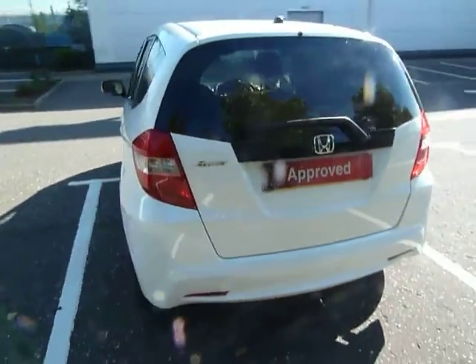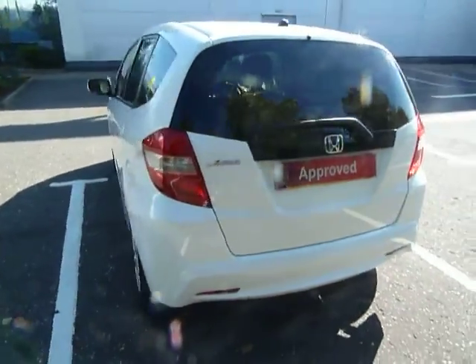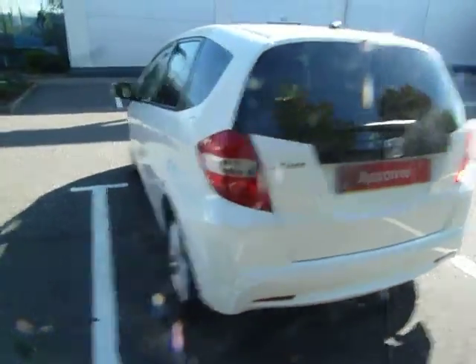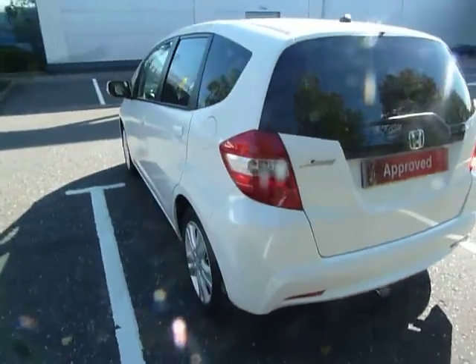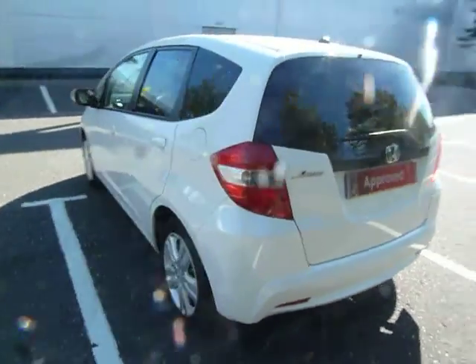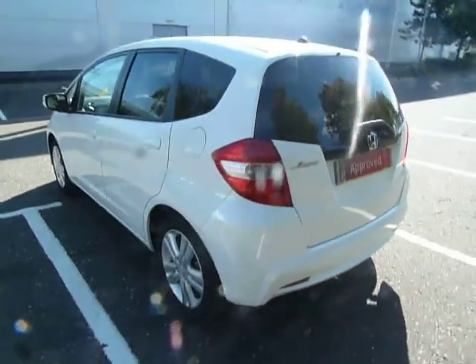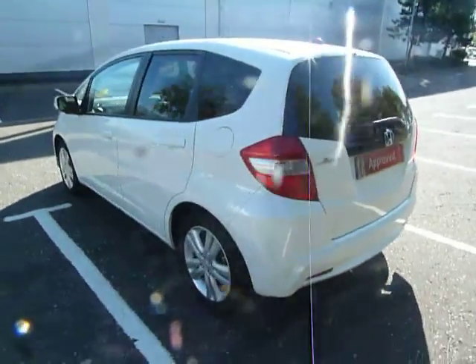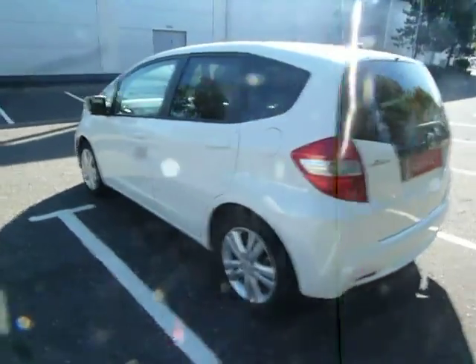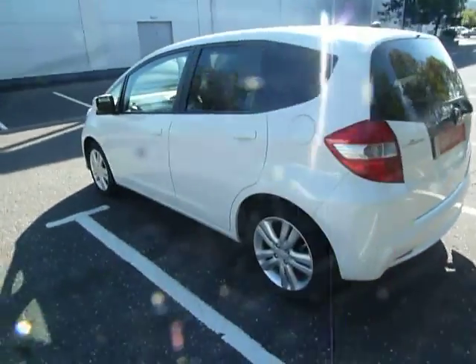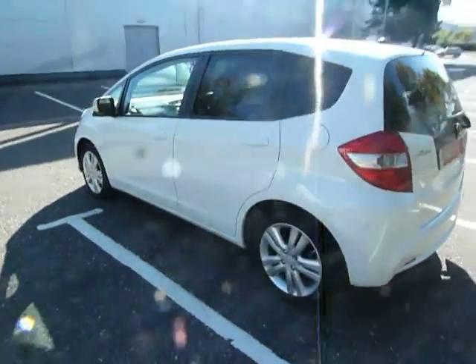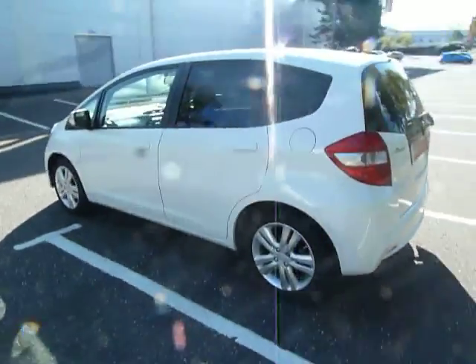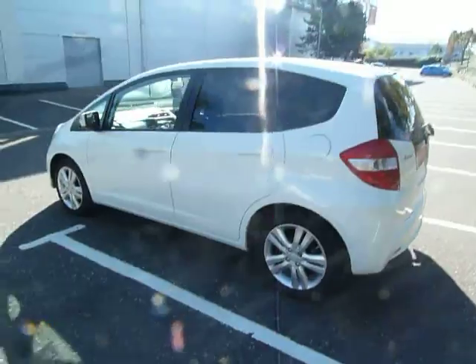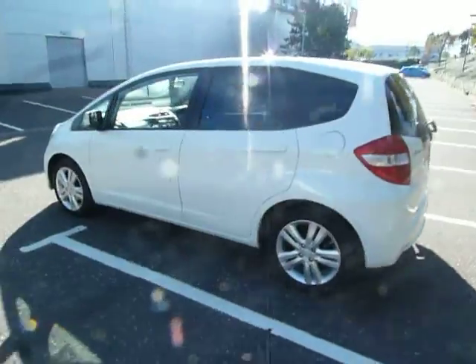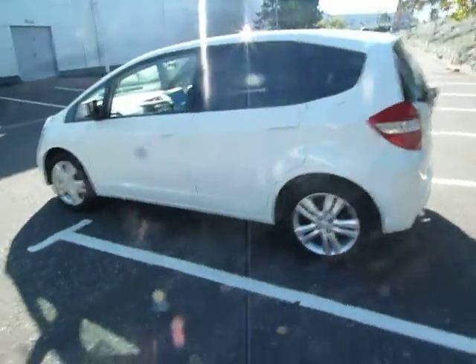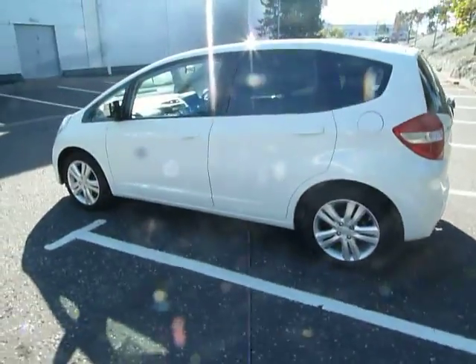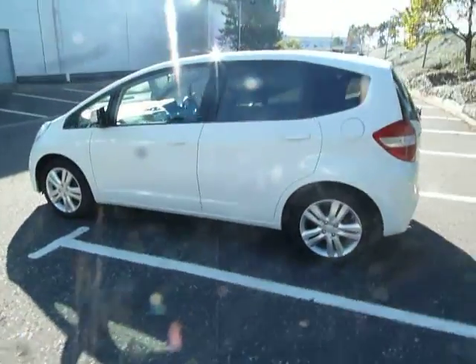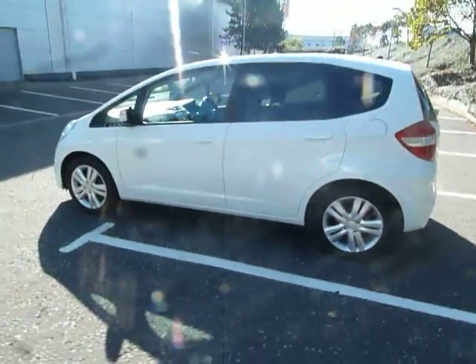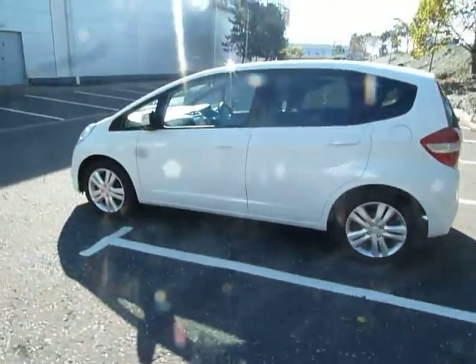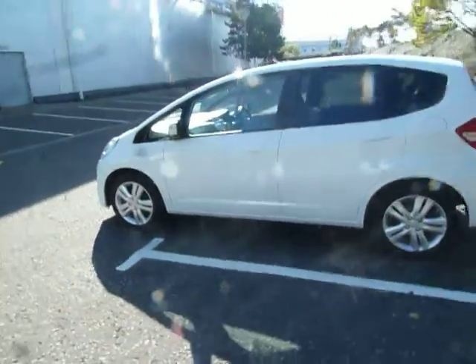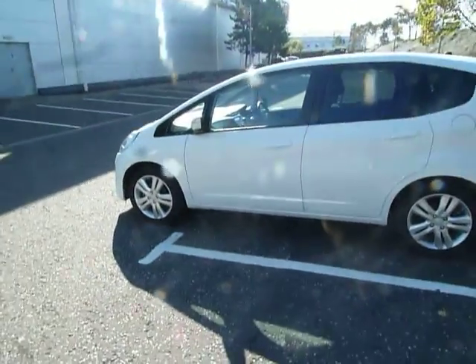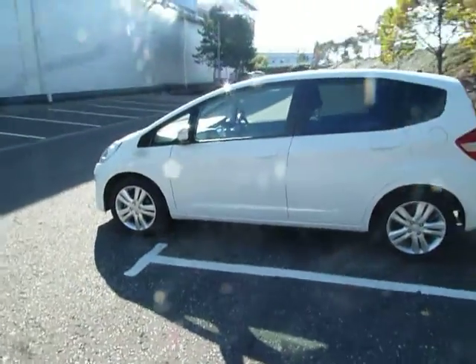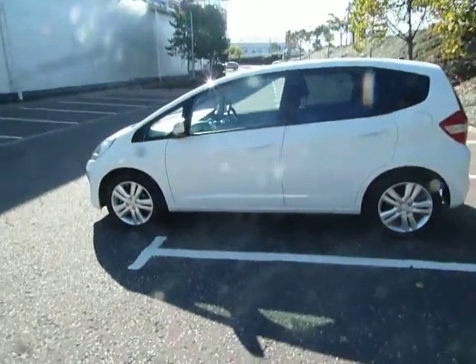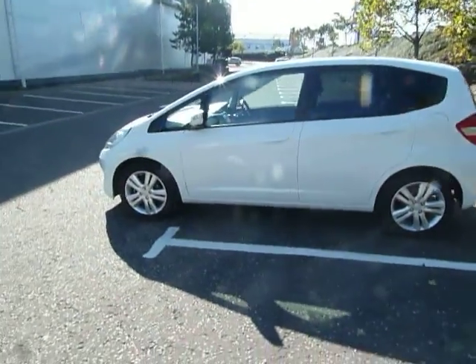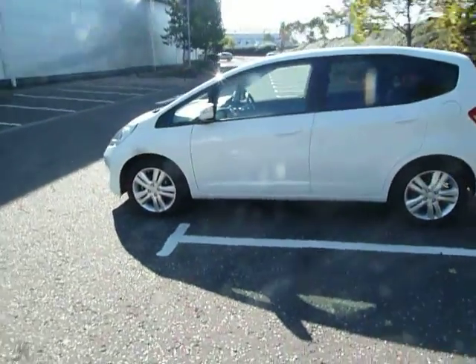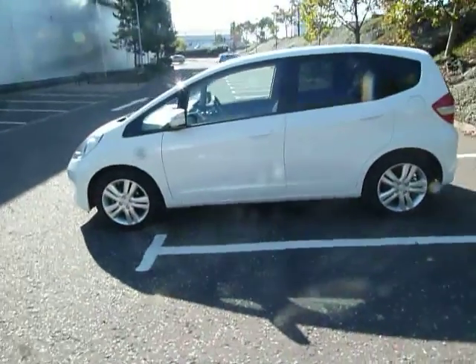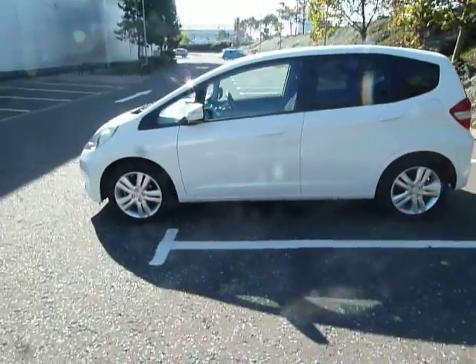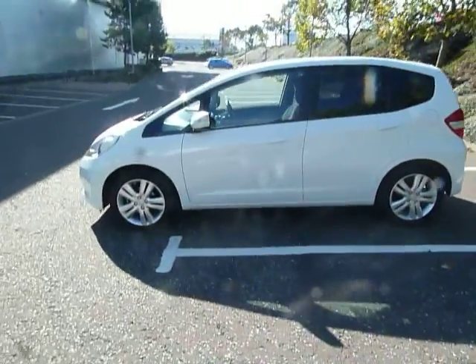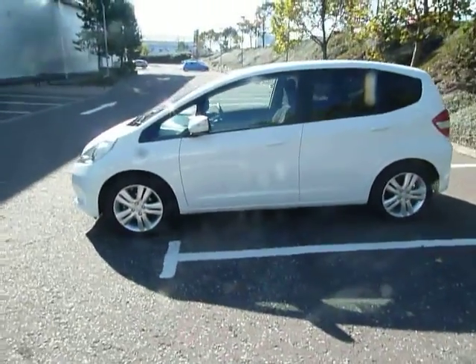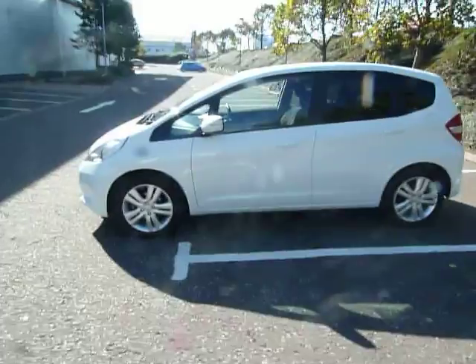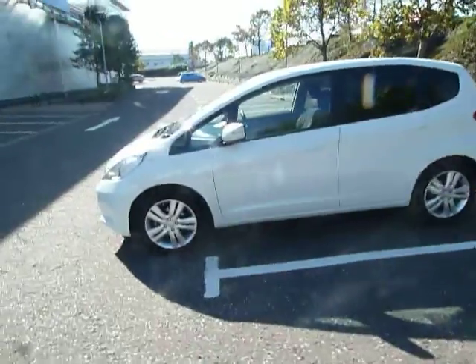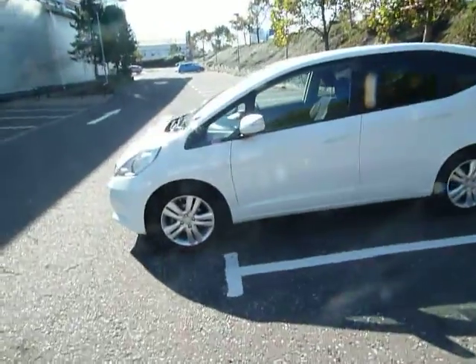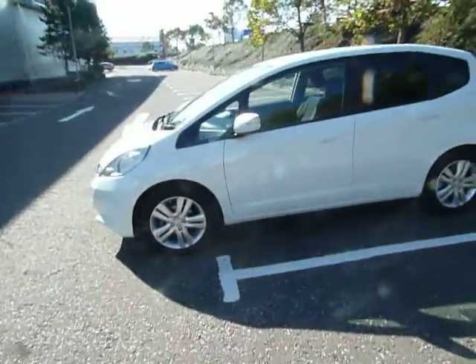First registered 22nd of the 6th, 2015. Currently down at about 11,000 miles and the road tax licence is £110 for the year.